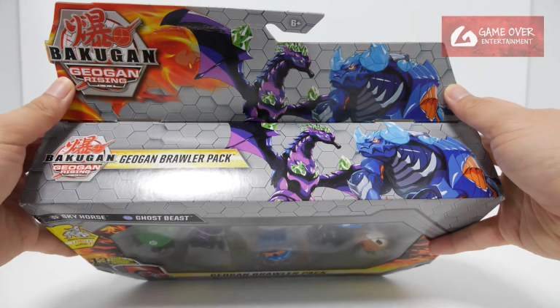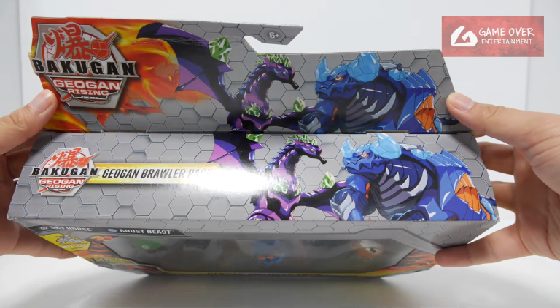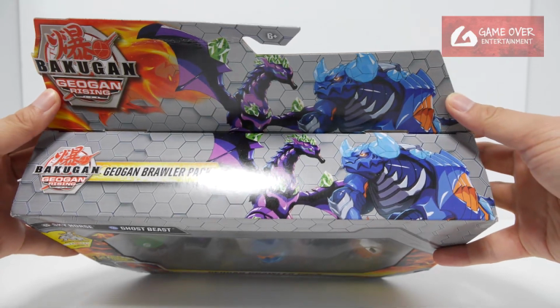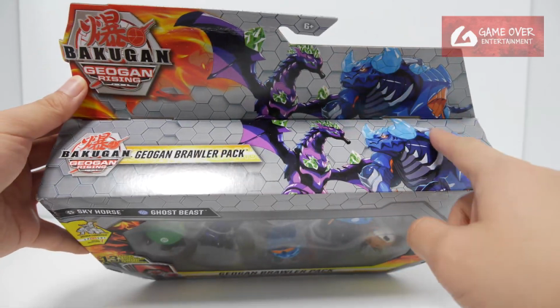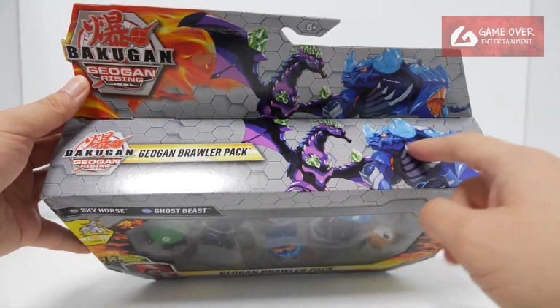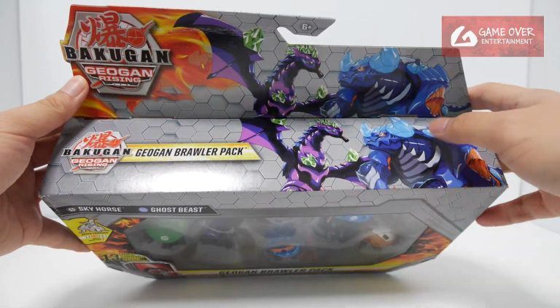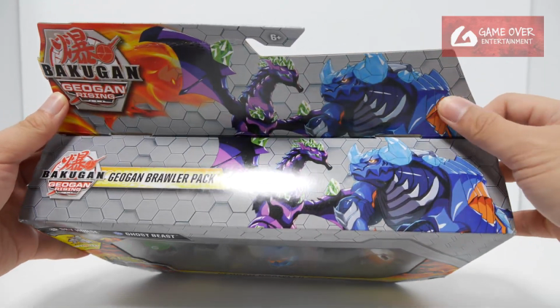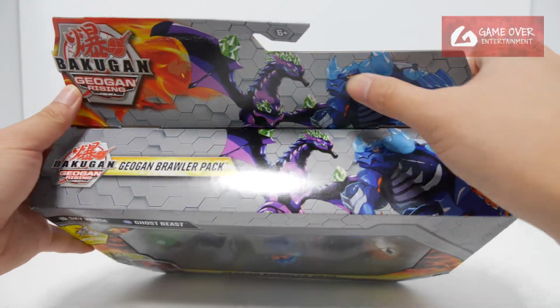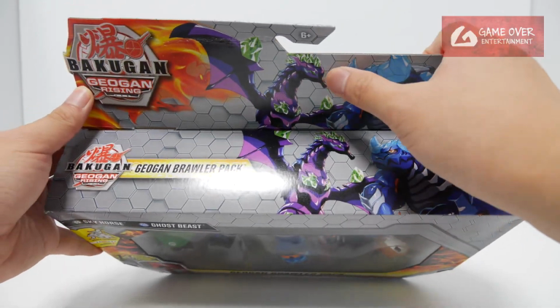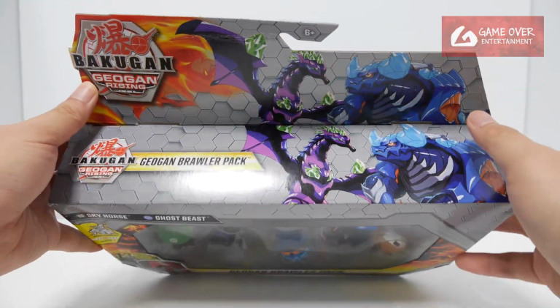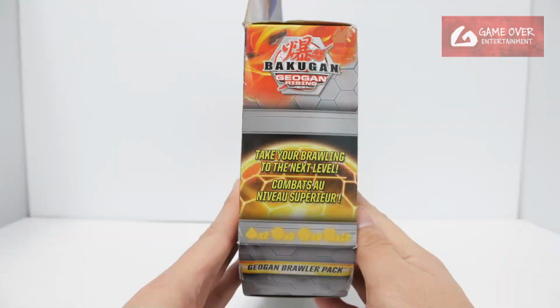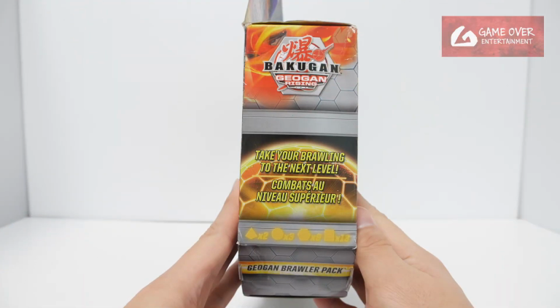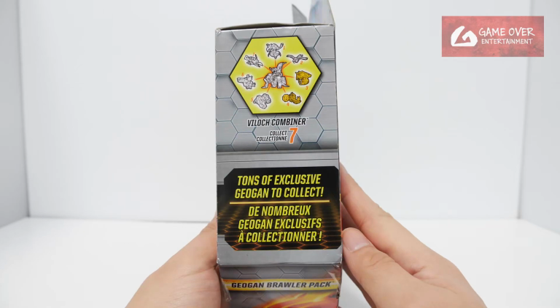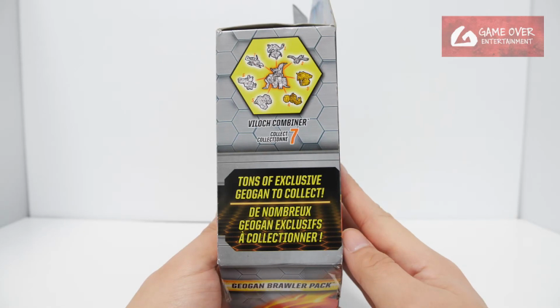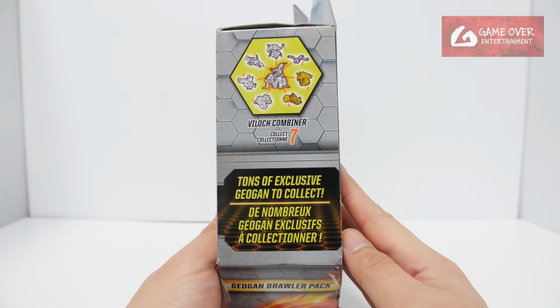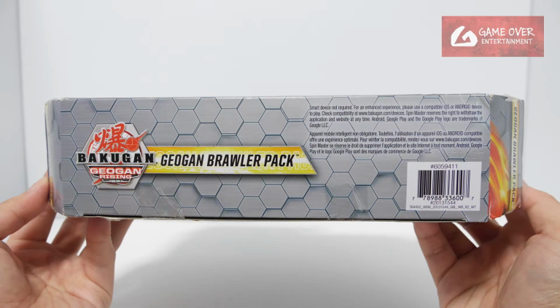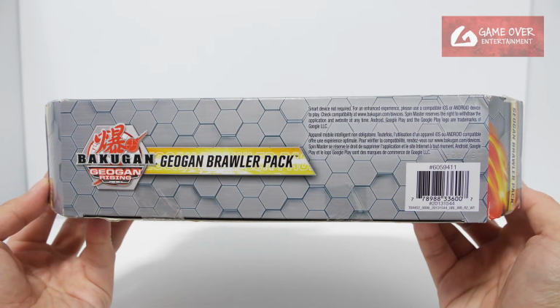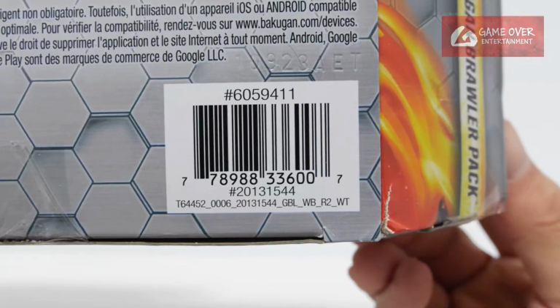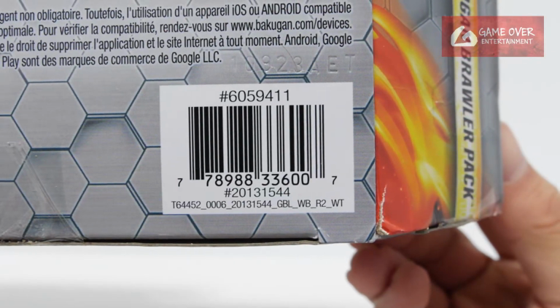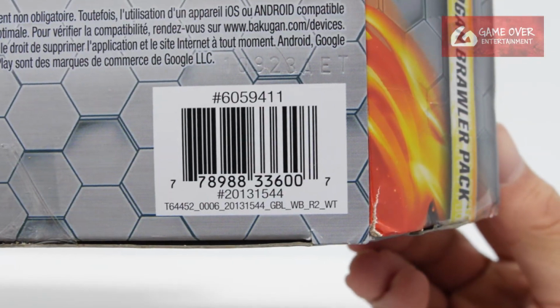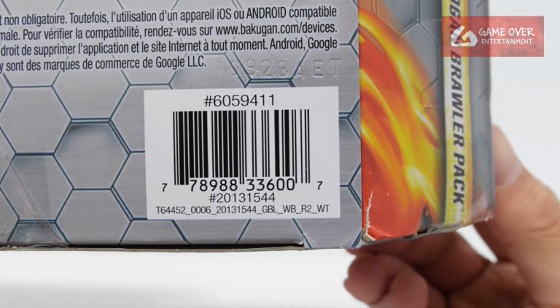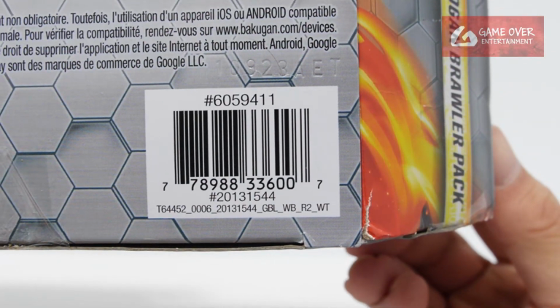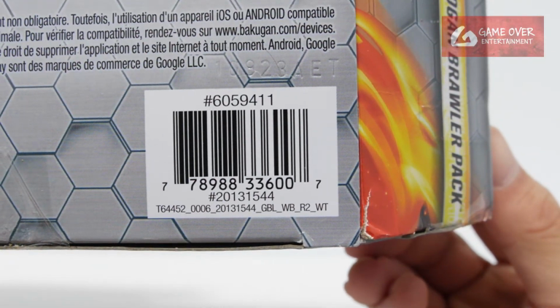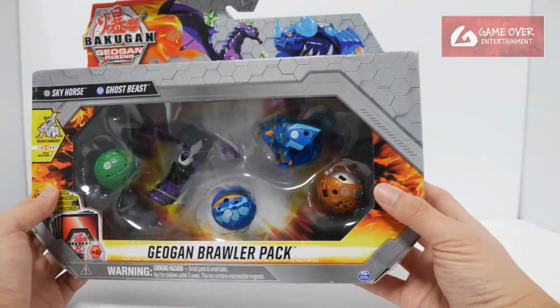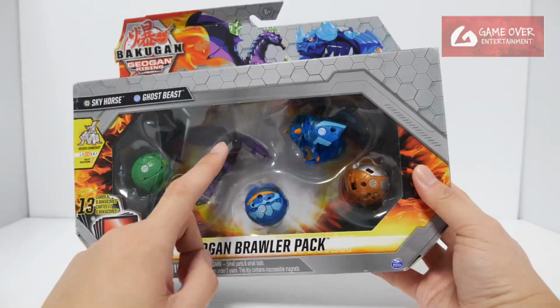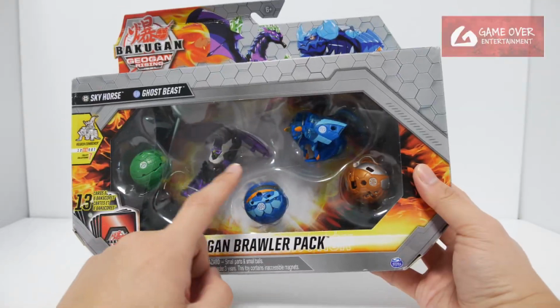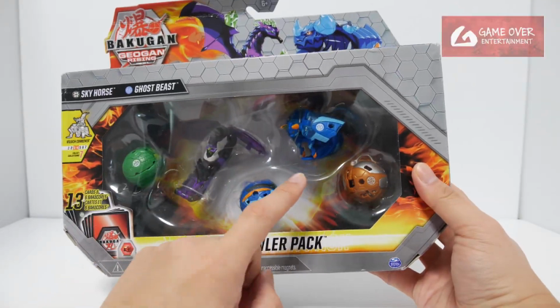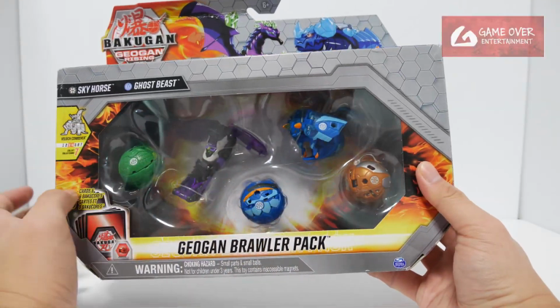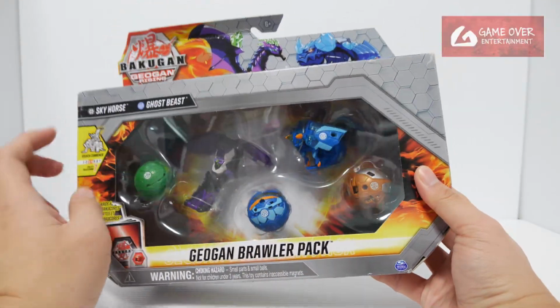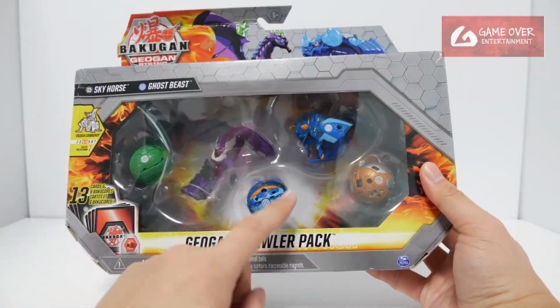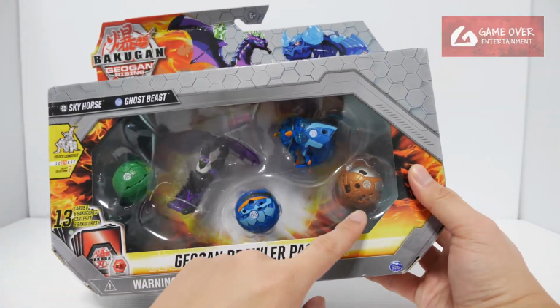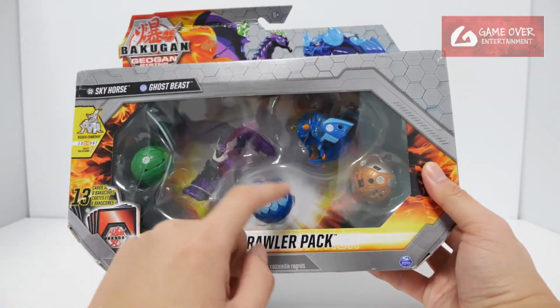Have a look at the top — Ghostbeast and Skyhorse. The side, the other side, bottom. Here's the Bakugan in case anybody's interested. In this pack, only the Jogan are exclusive; the rest can be found in other packs.